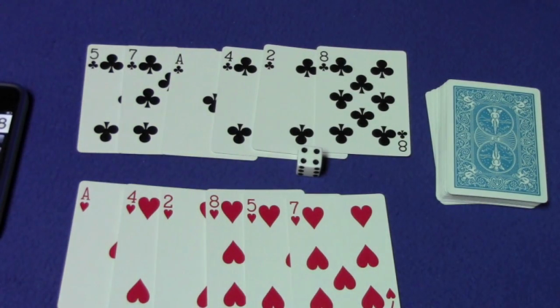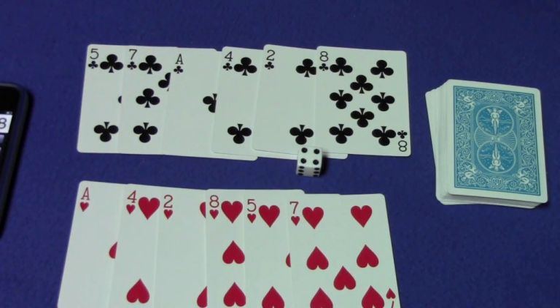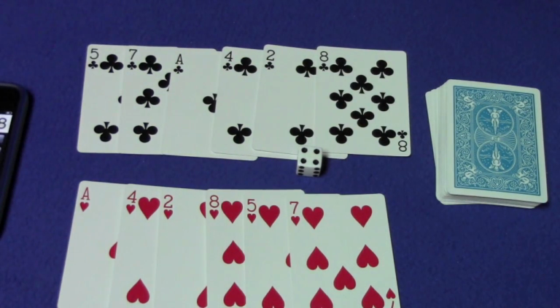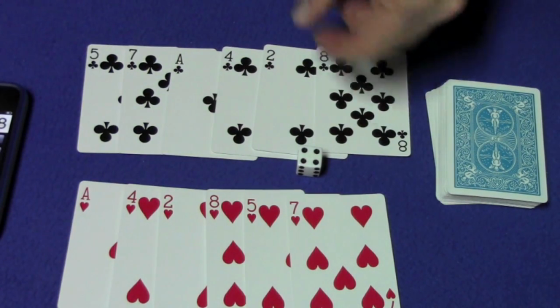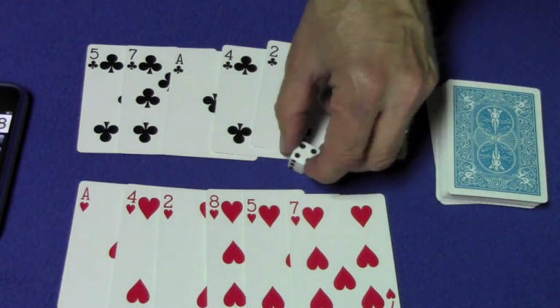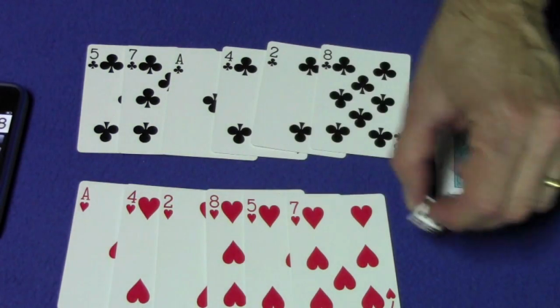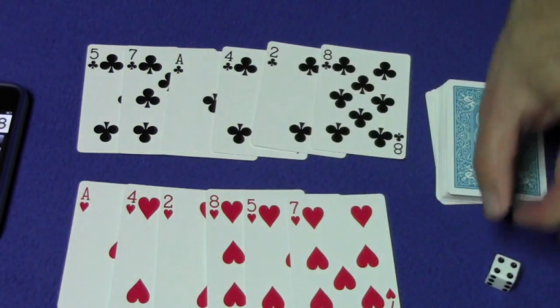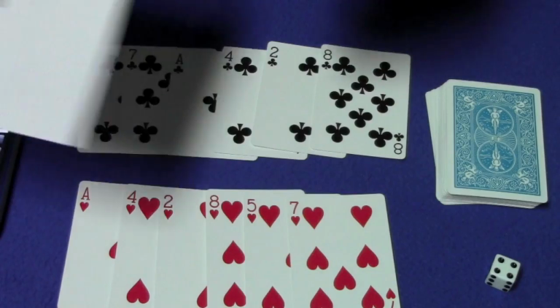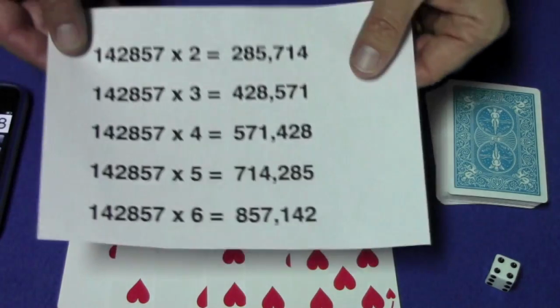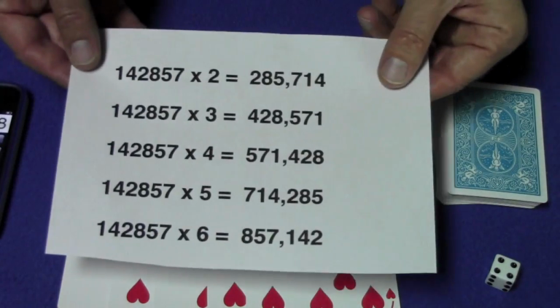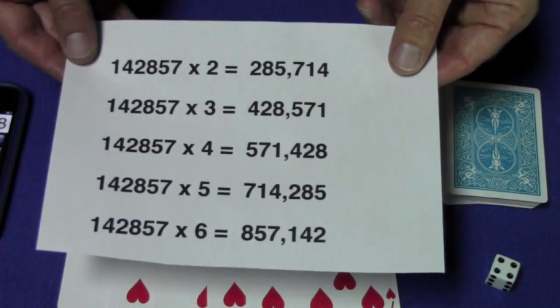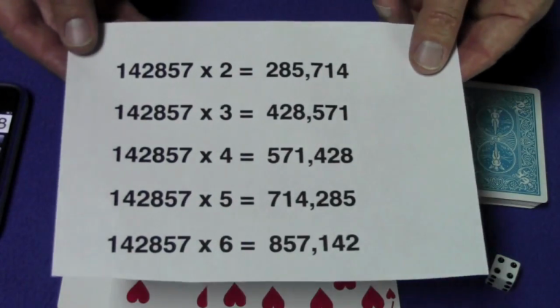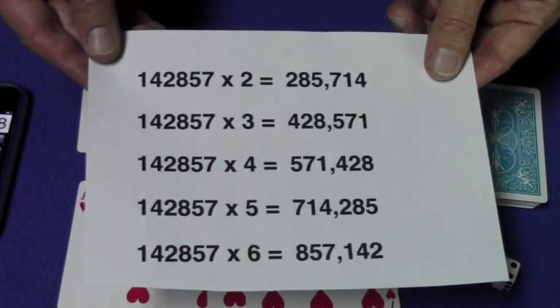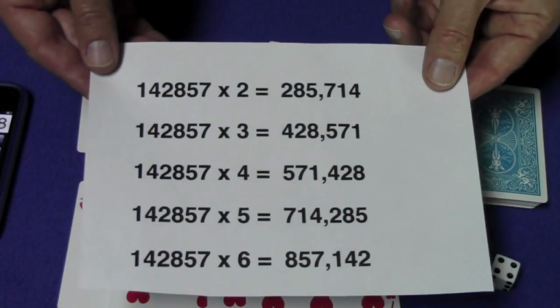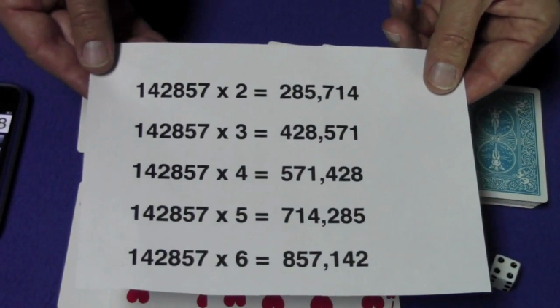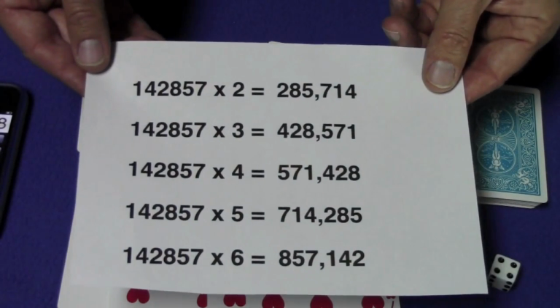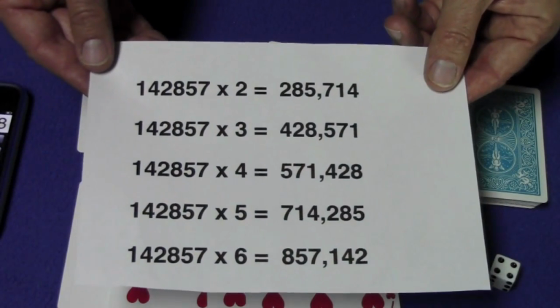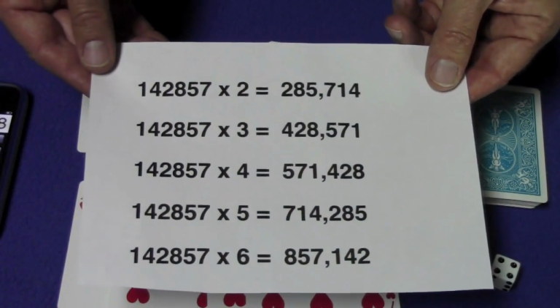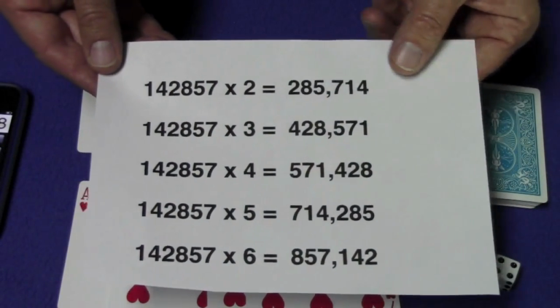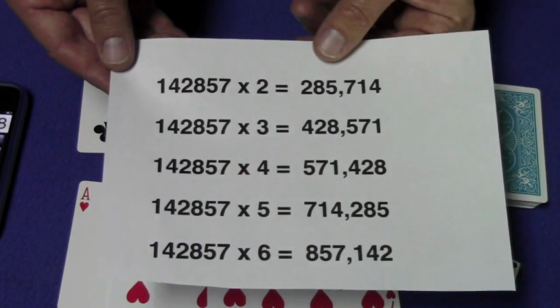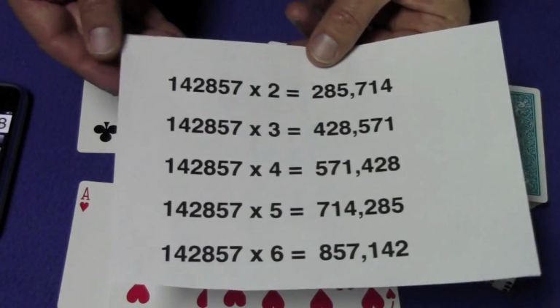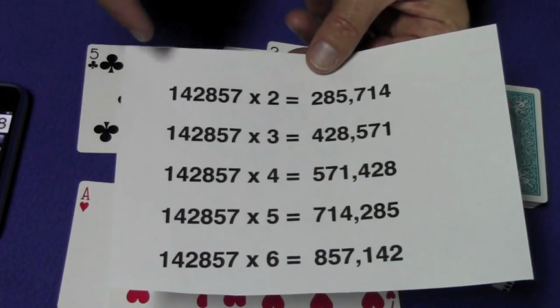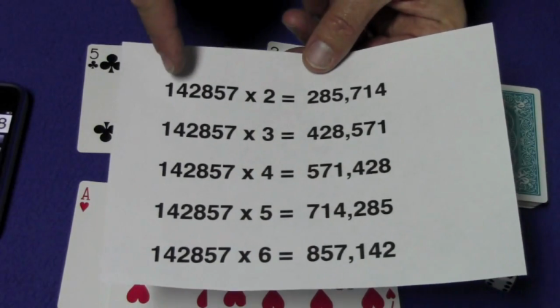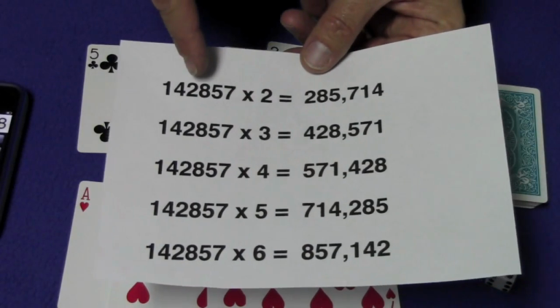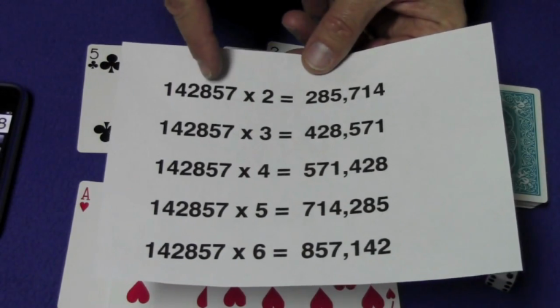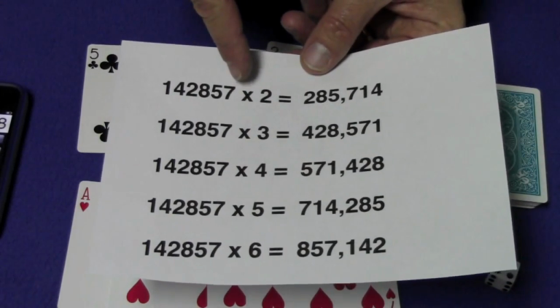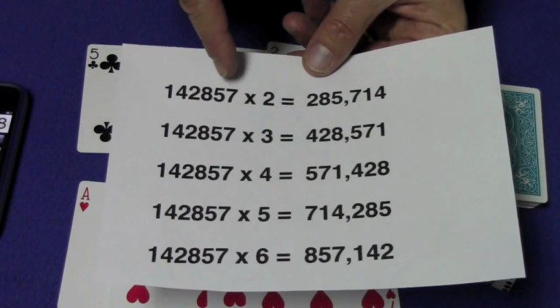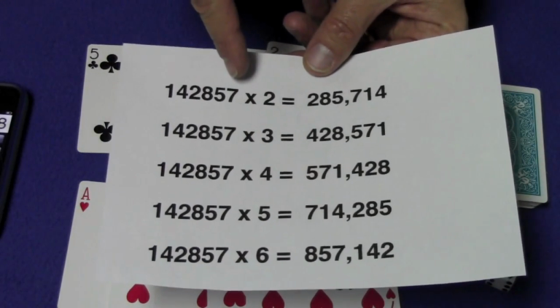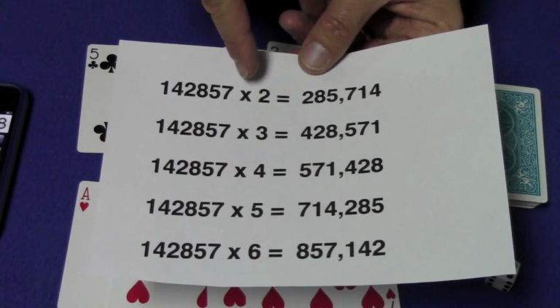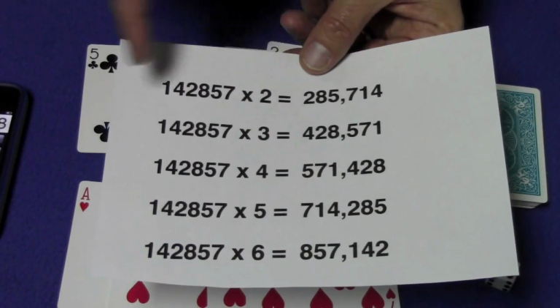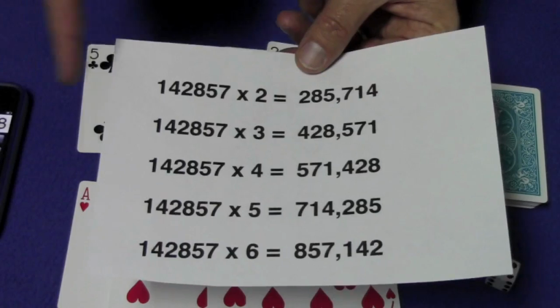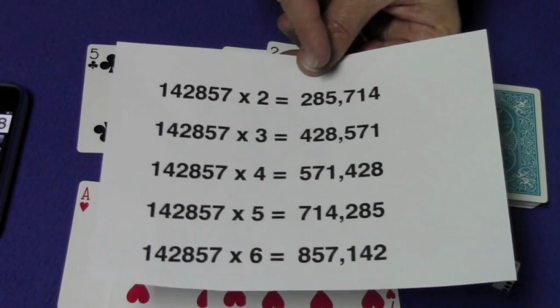Let me show you how this trick works. It's a pretty simple mathematical principle. If you take one divided by seven — the fraction one-seventh — that's 0.142857, and it goes on forever repeating those same six digits: one, four, two, eight, five, seven.